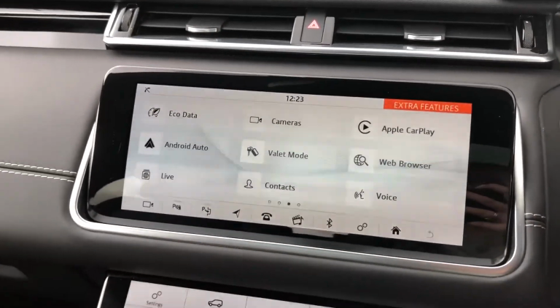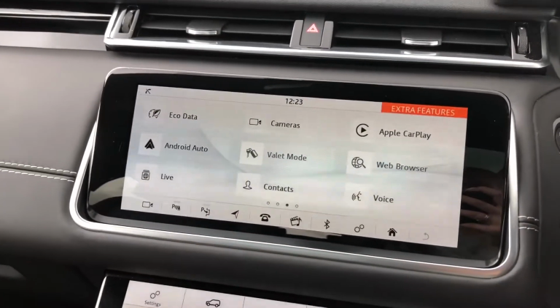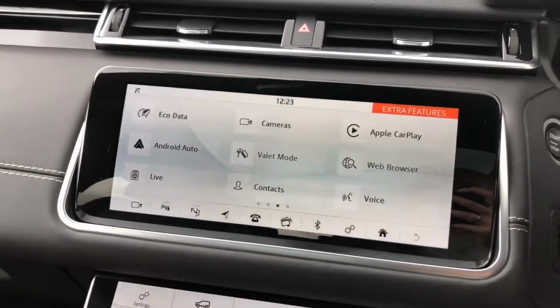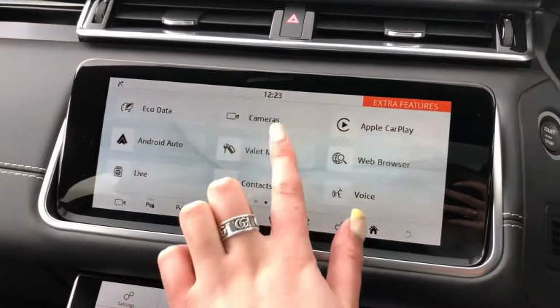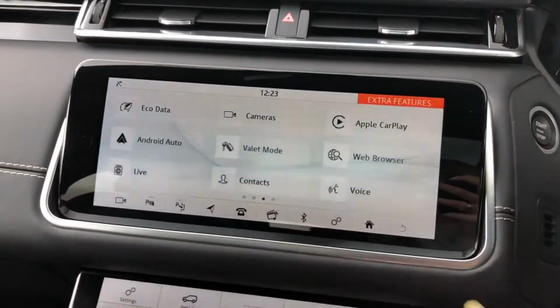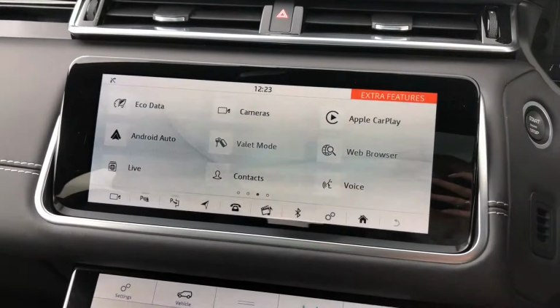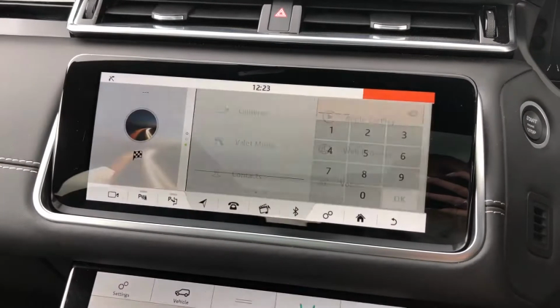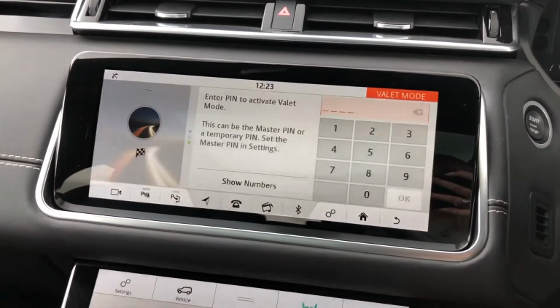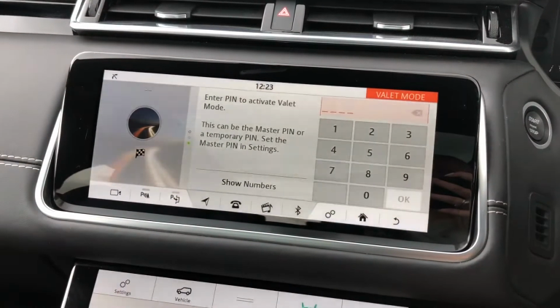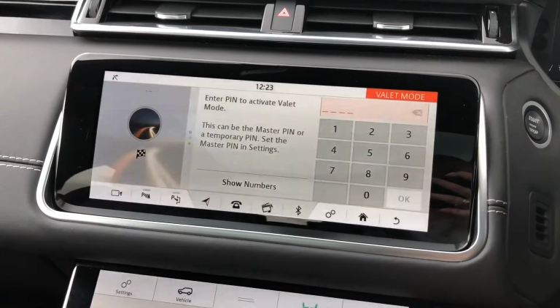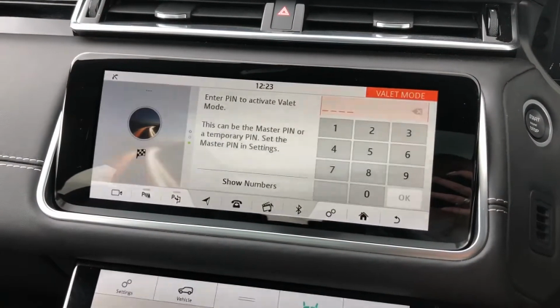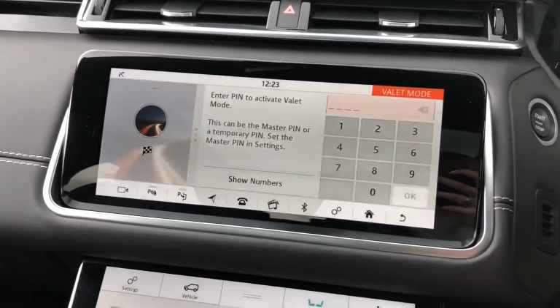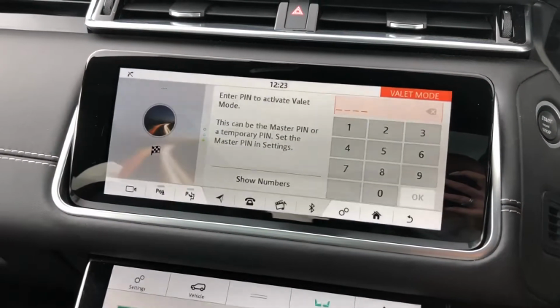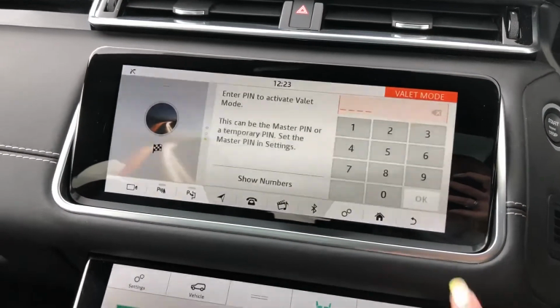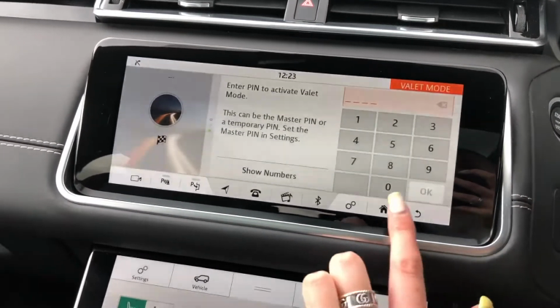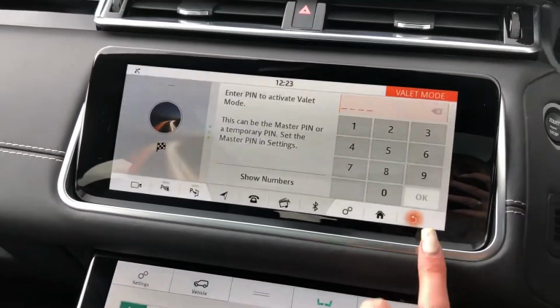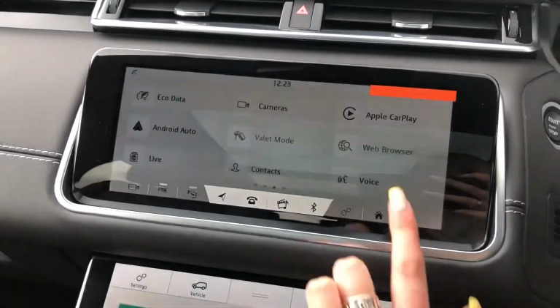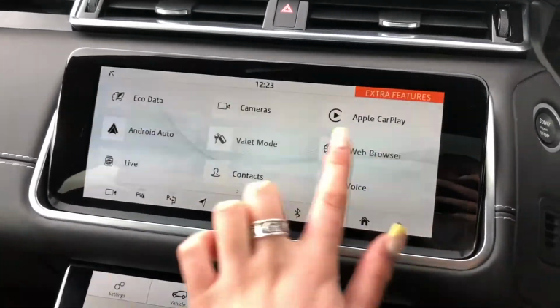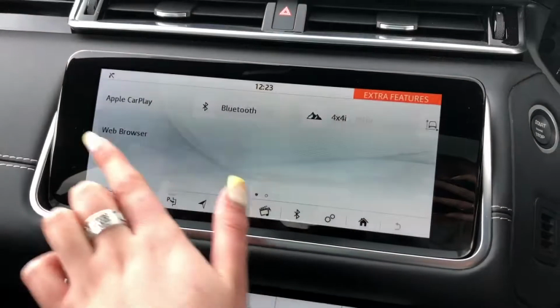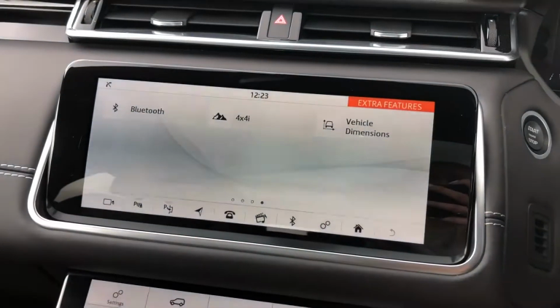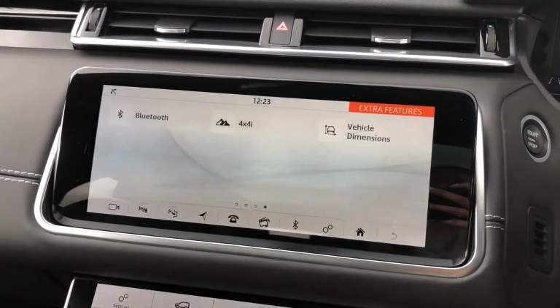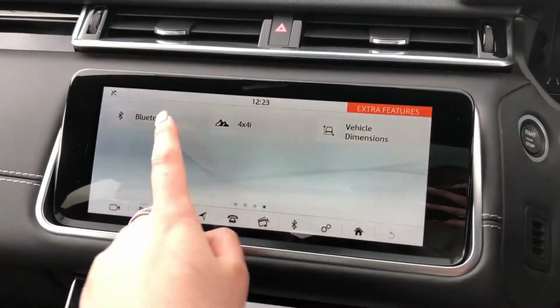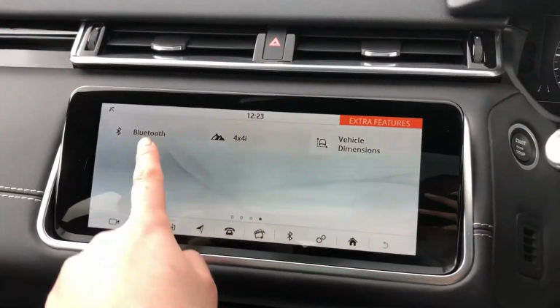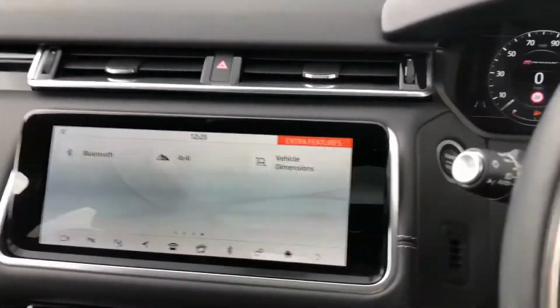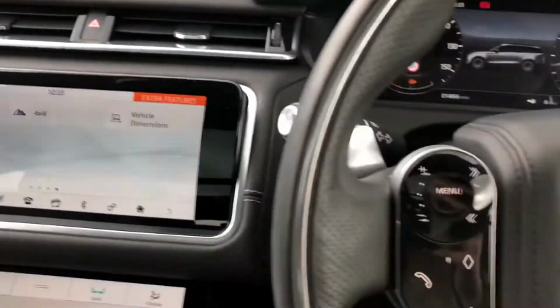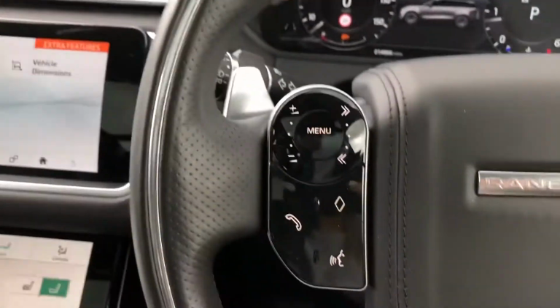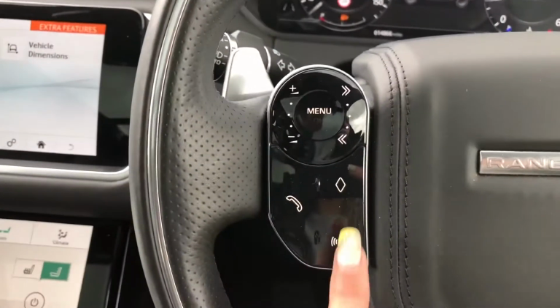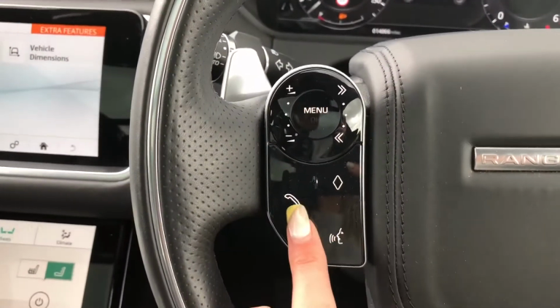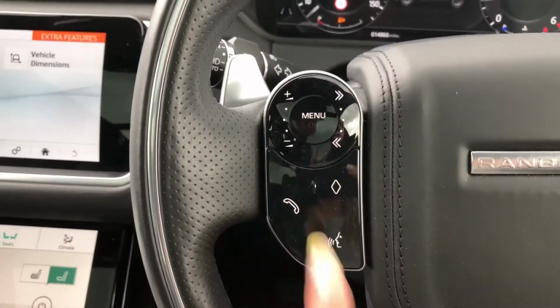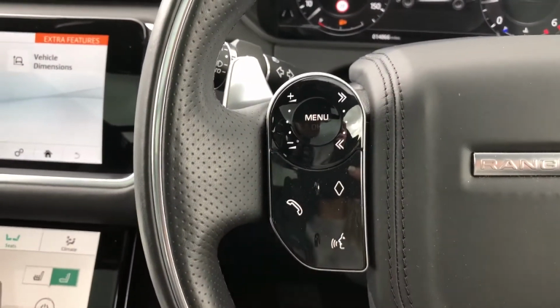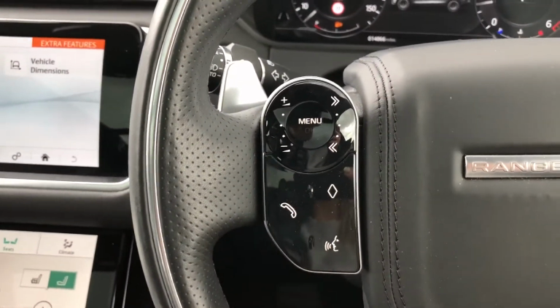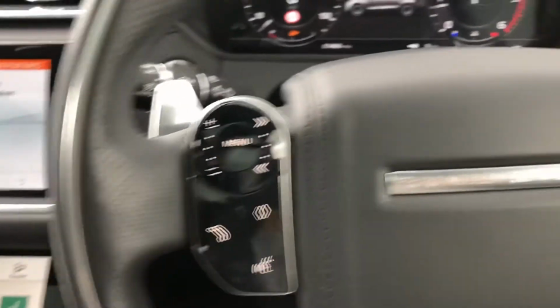Apple CarPlay and Android Auto to connect your phone, along with Valet Mode, meaning you can lock the screen so a valet can only access your climate control. You also have Bluetooth, enabling you to make calls whilst on the go.